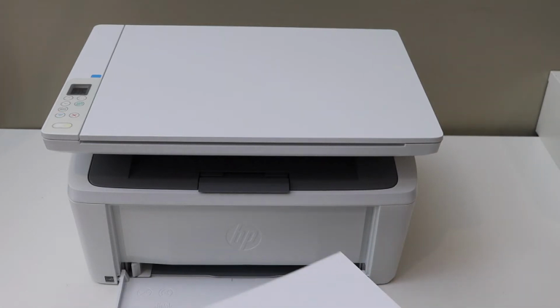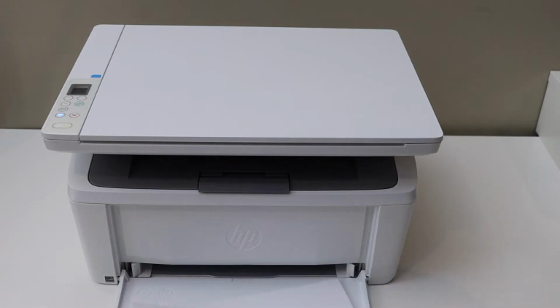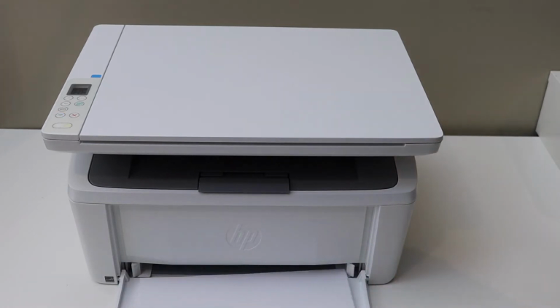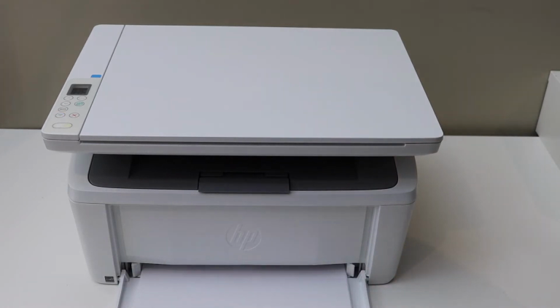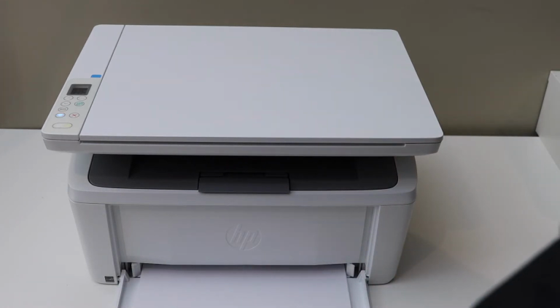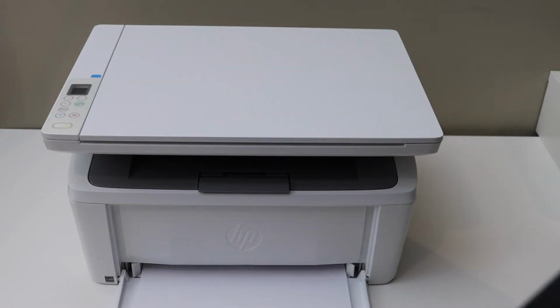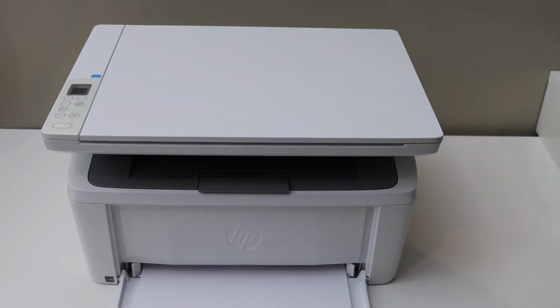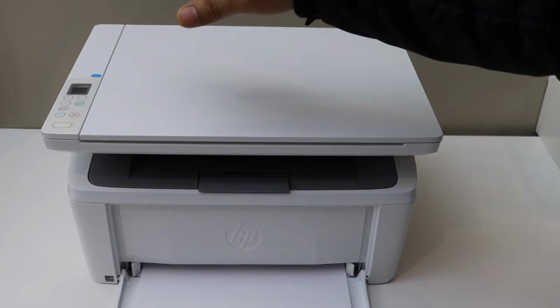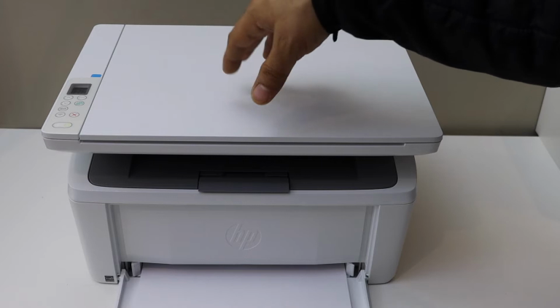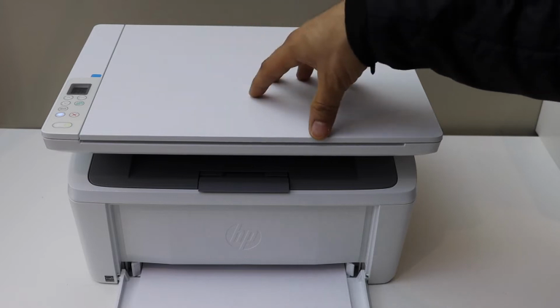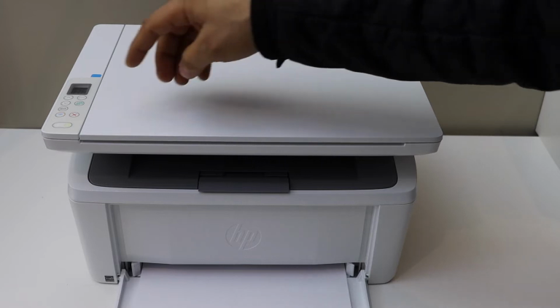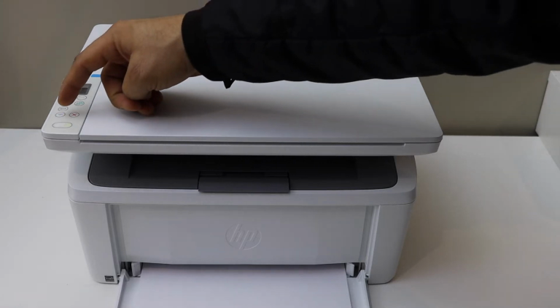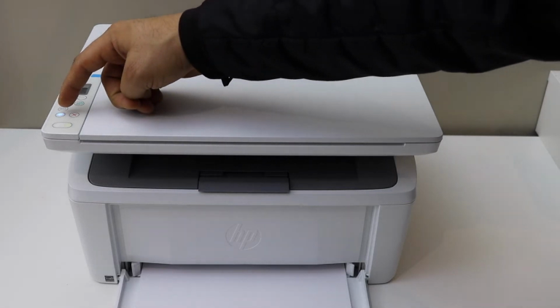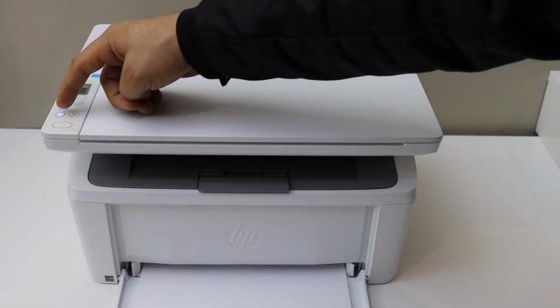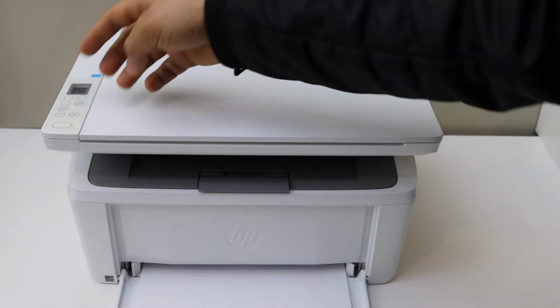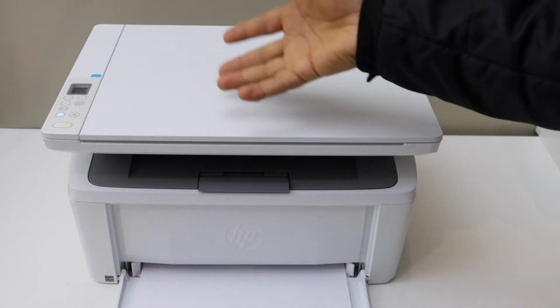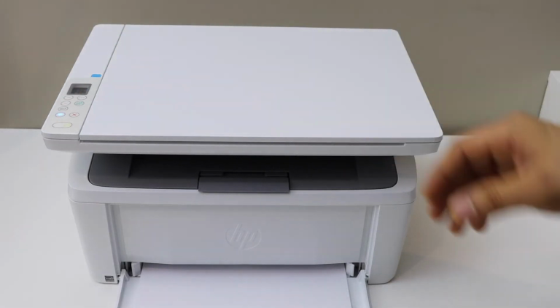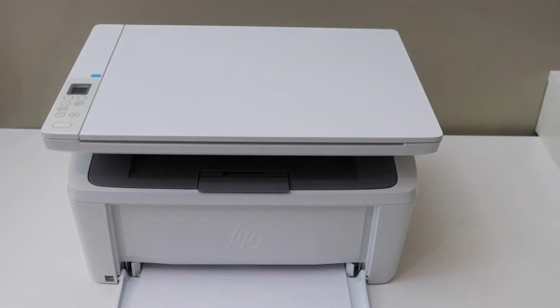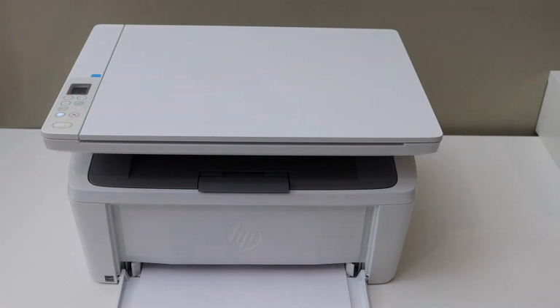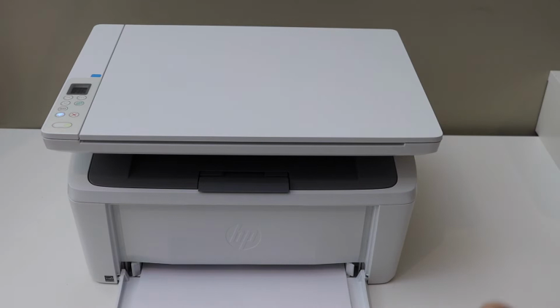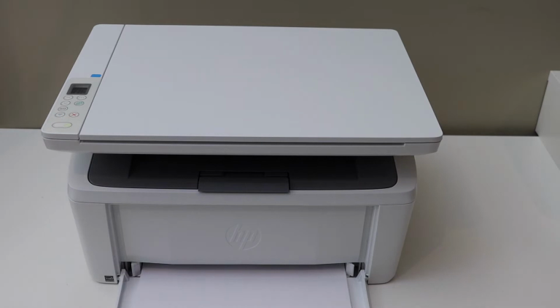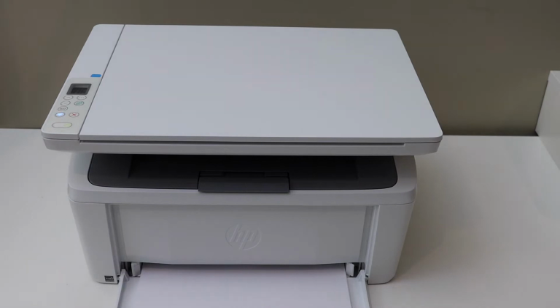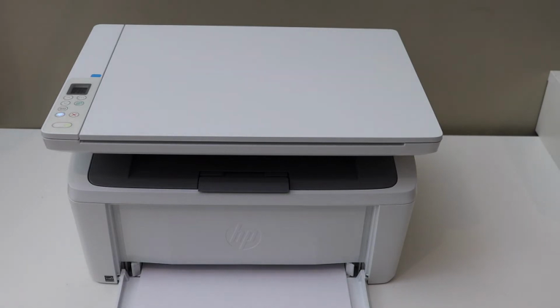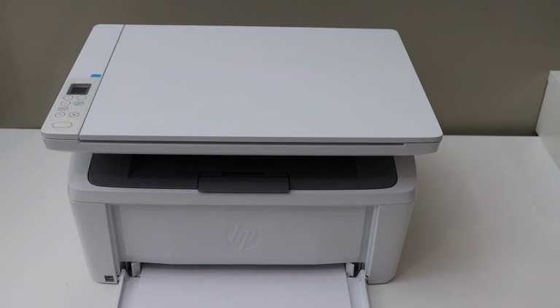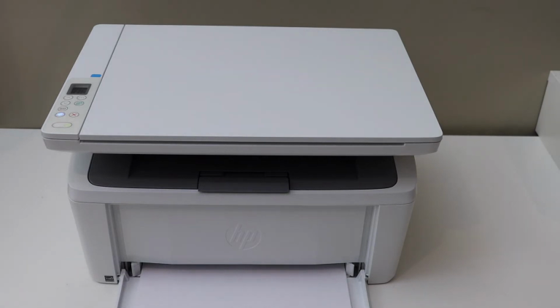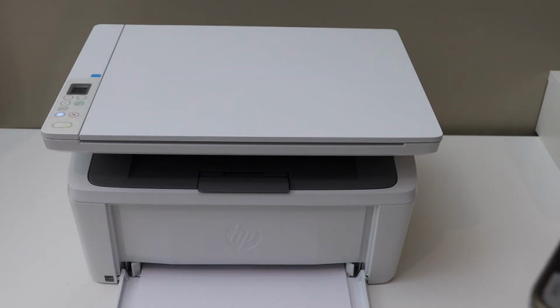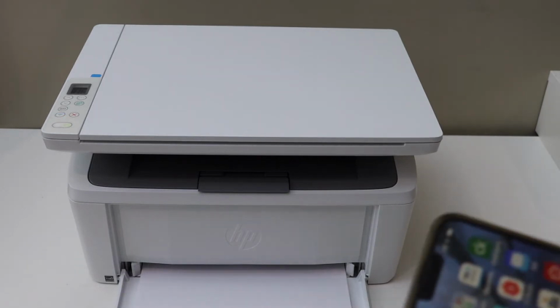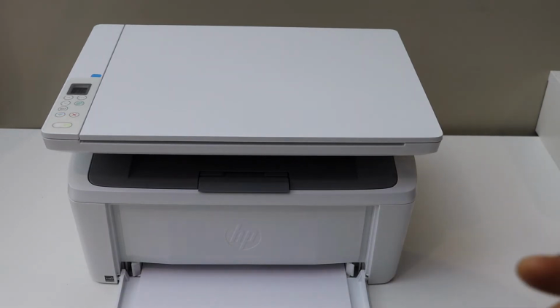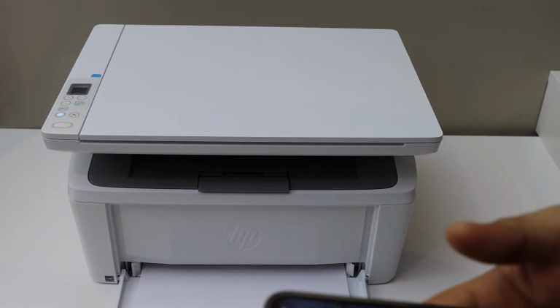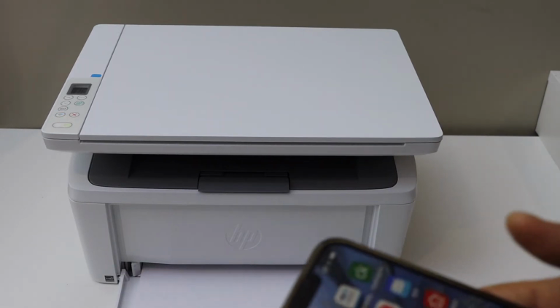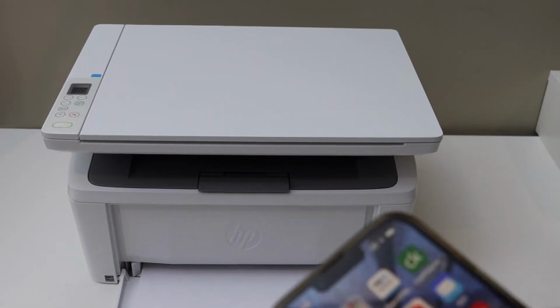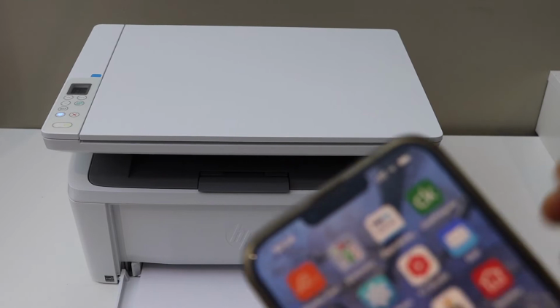Load the paper. This is a new printer so it is in setup mode — you can see the blue light is flashing. You can start the setup using any device; for example, I am going to use my iPhone.